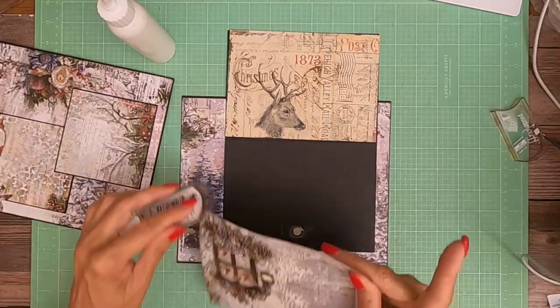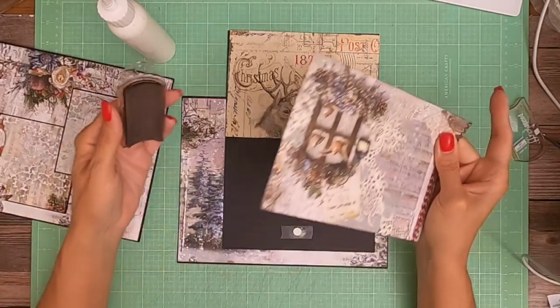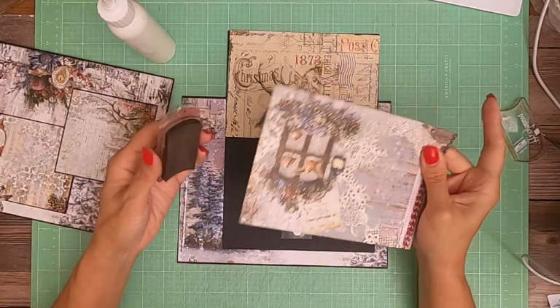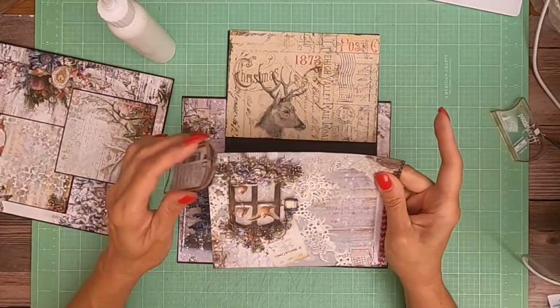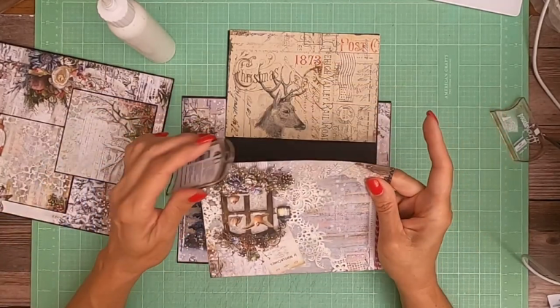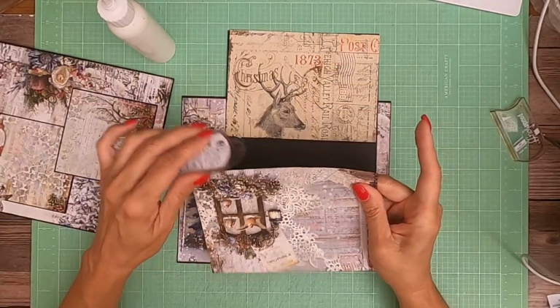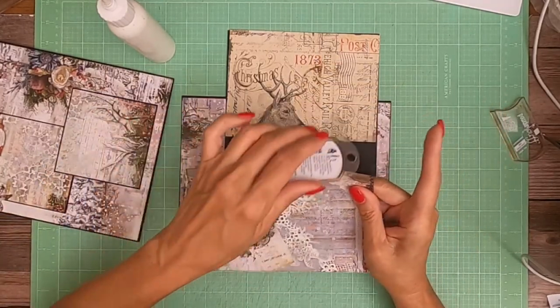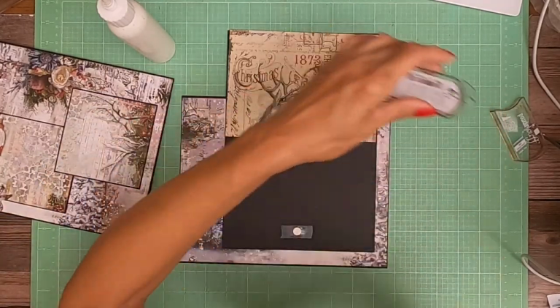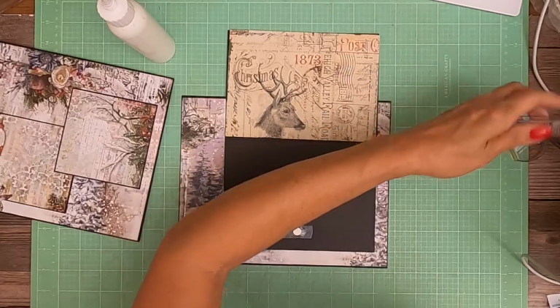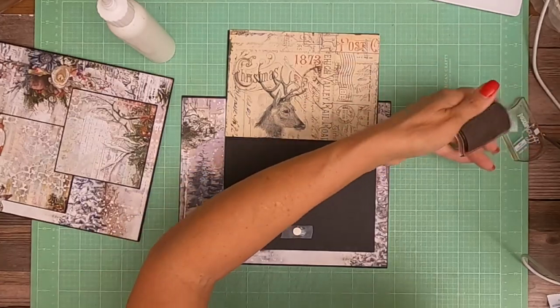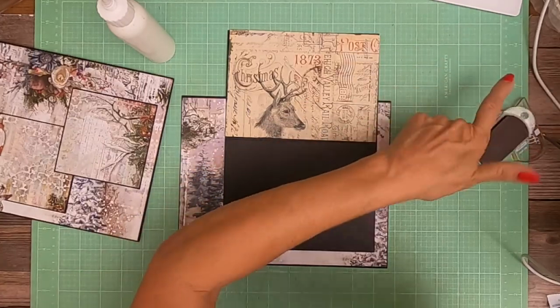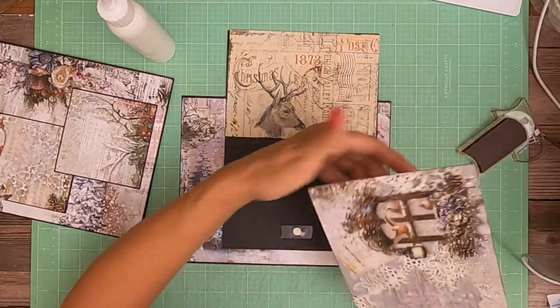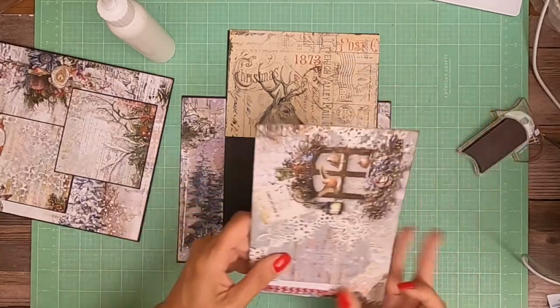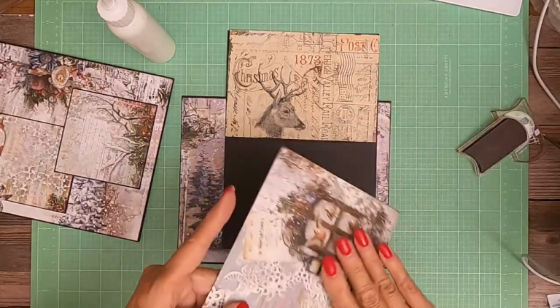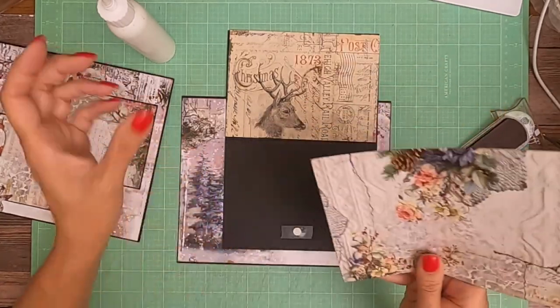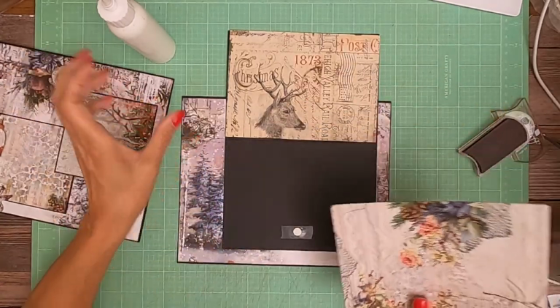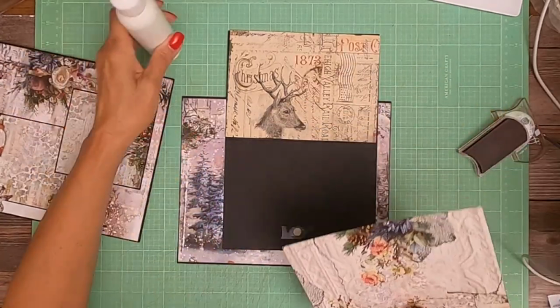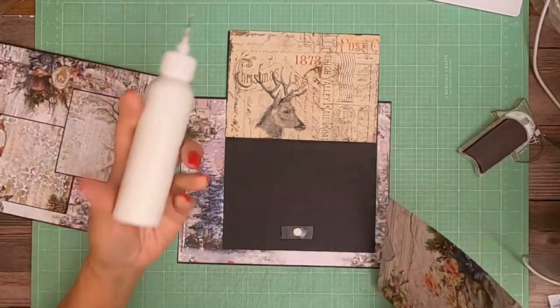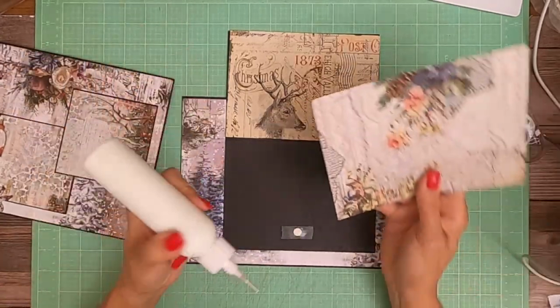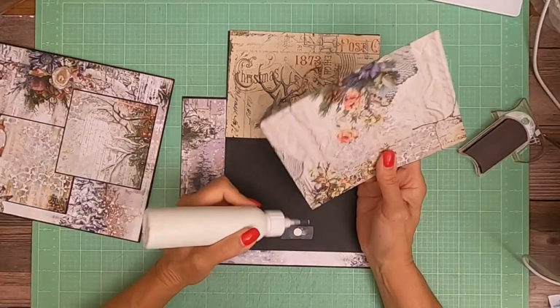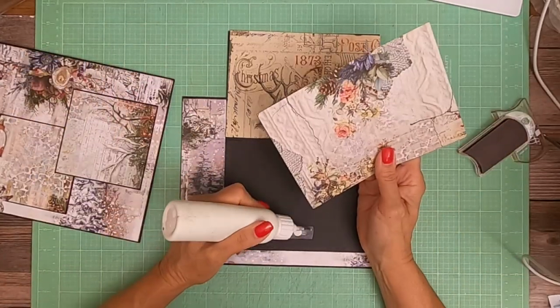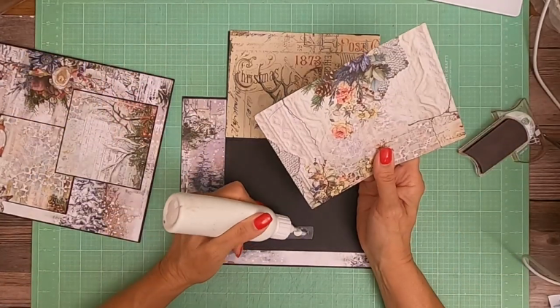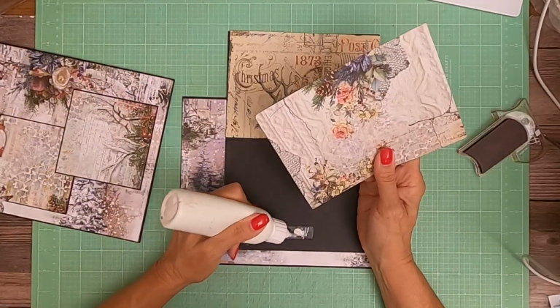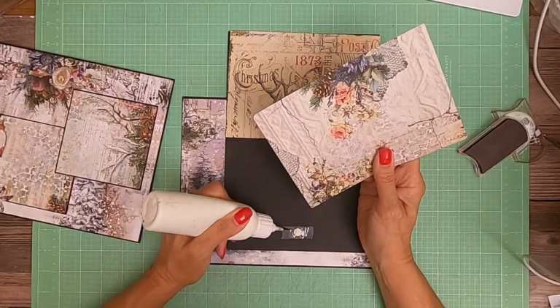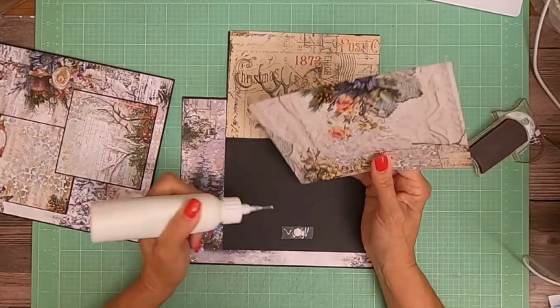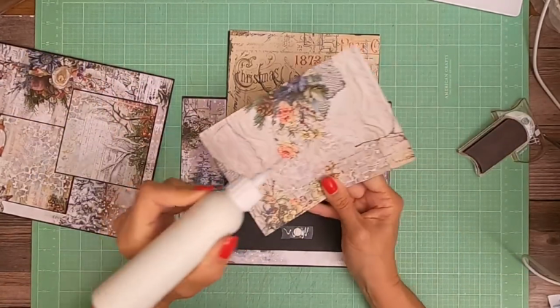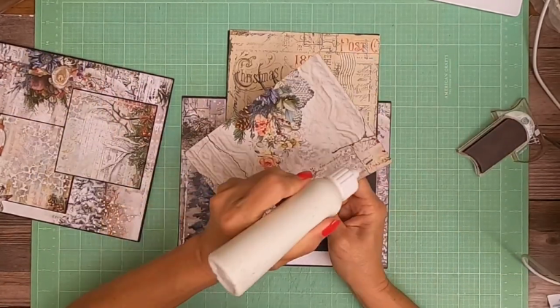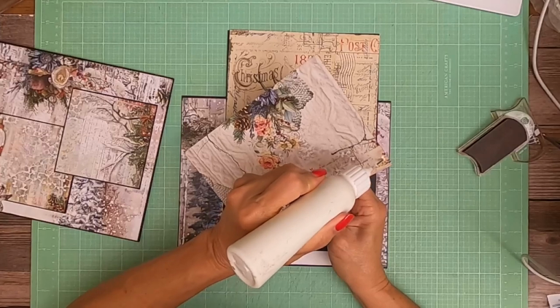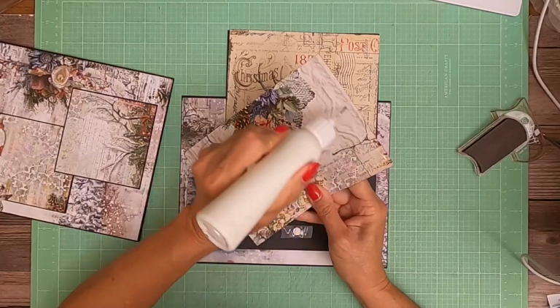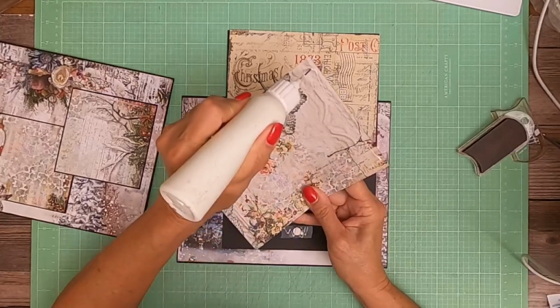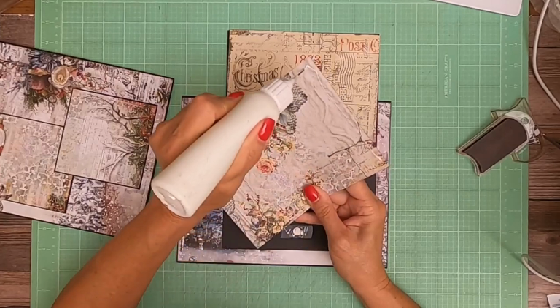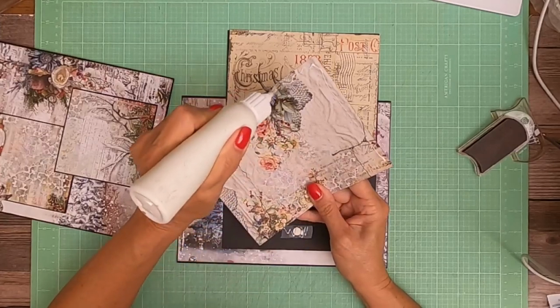This paper is so lovely. I wish Blue Fern came out with more collections at a higher frequency — I really like their work.